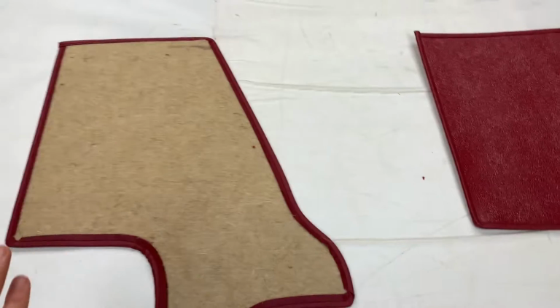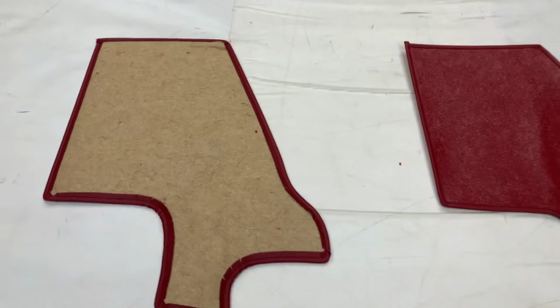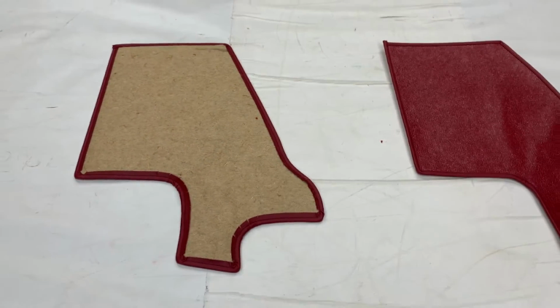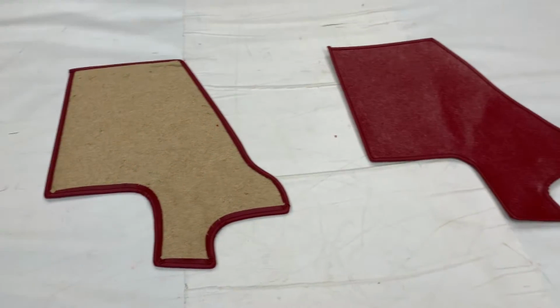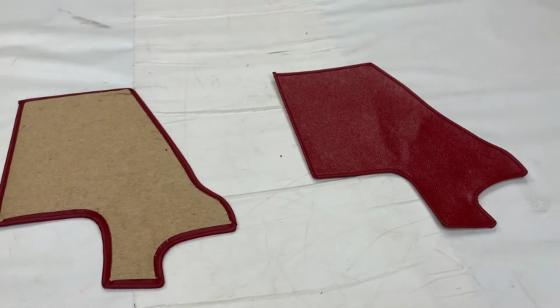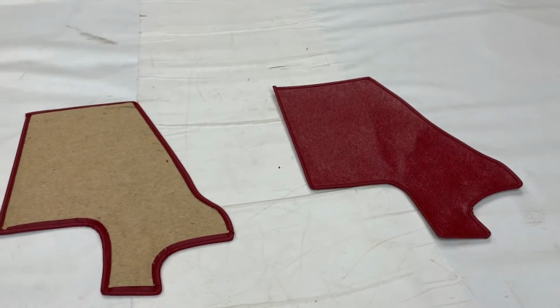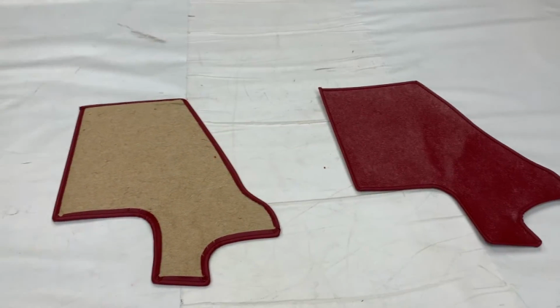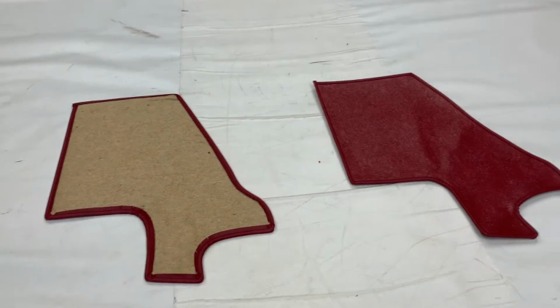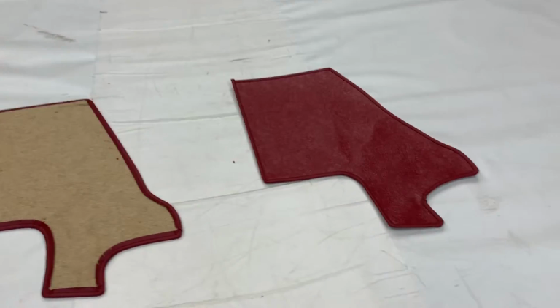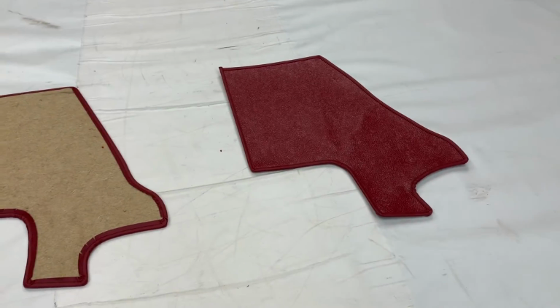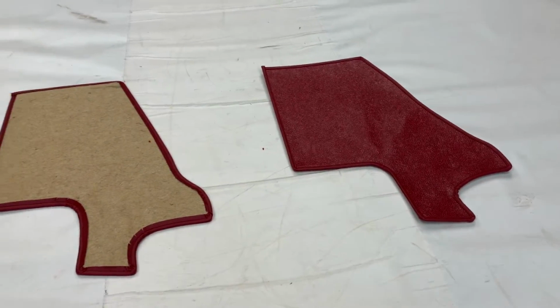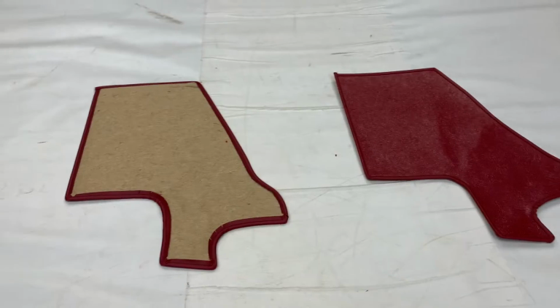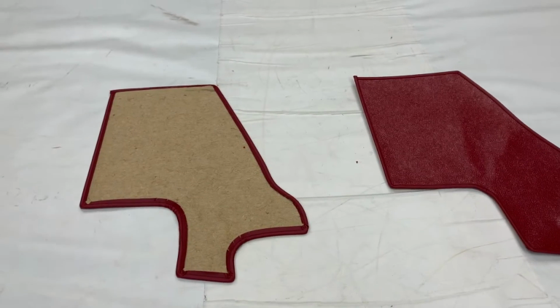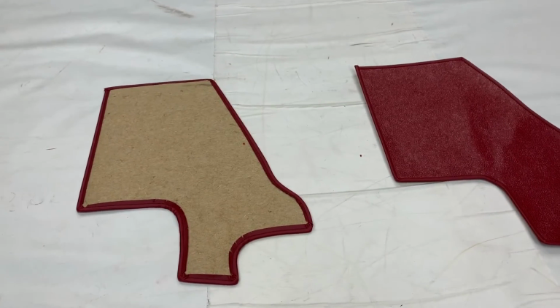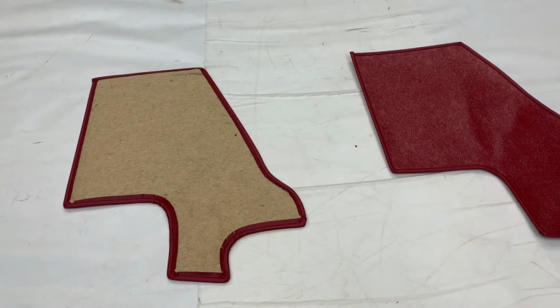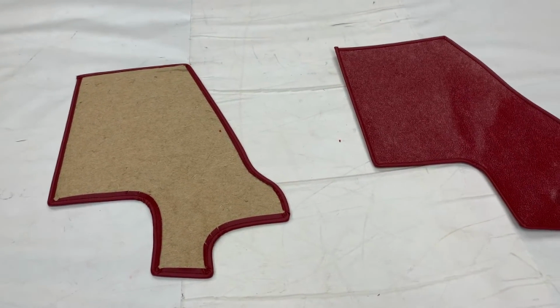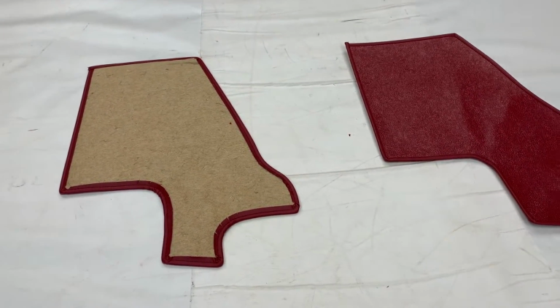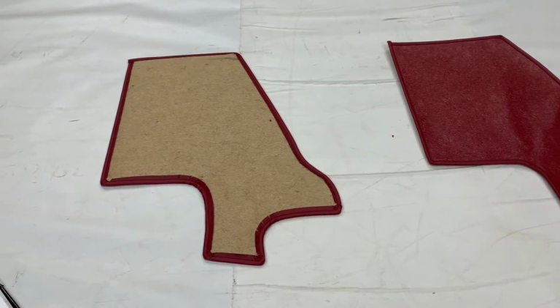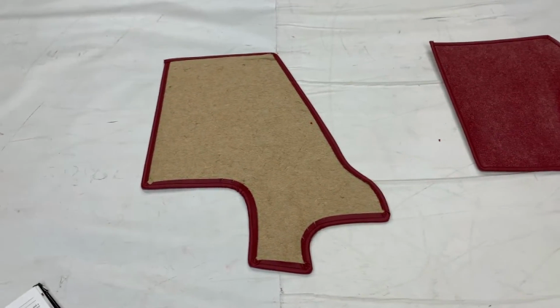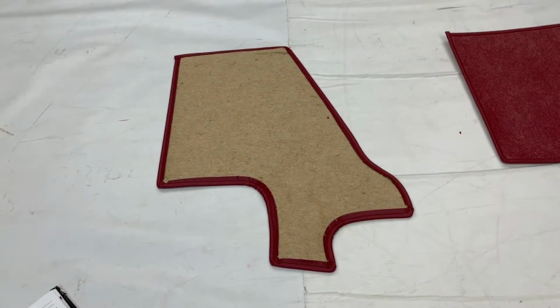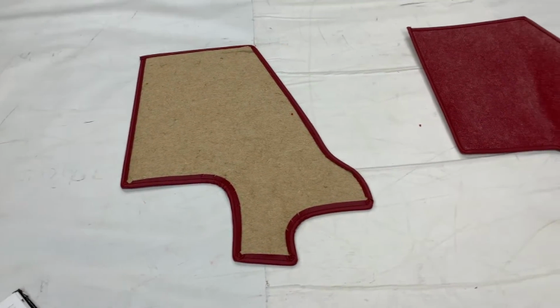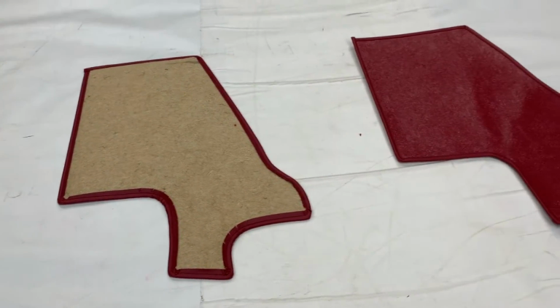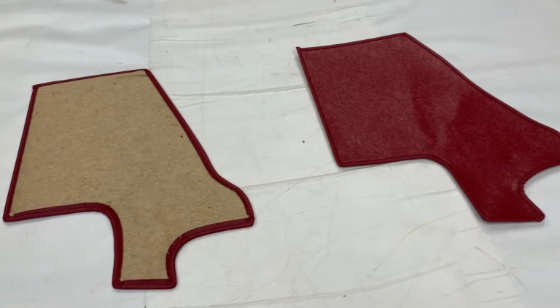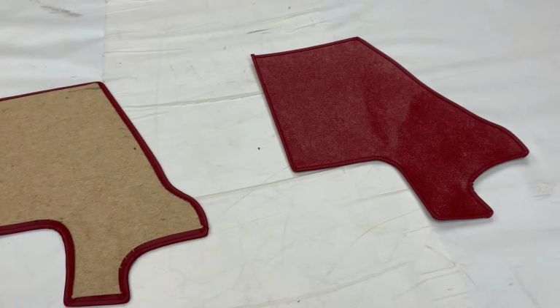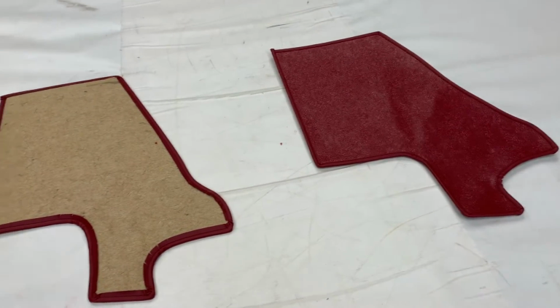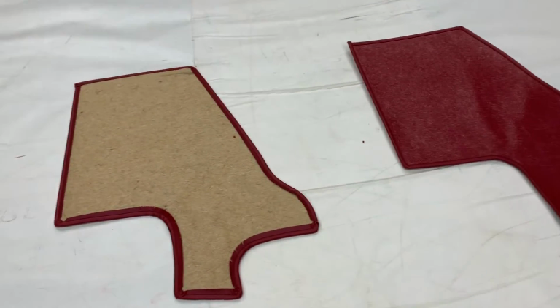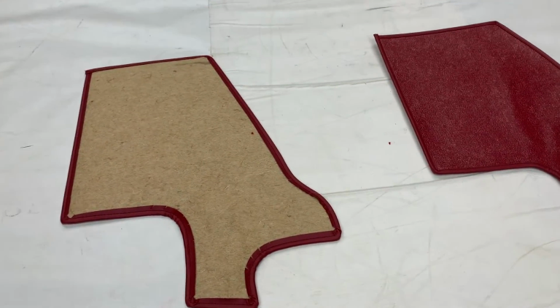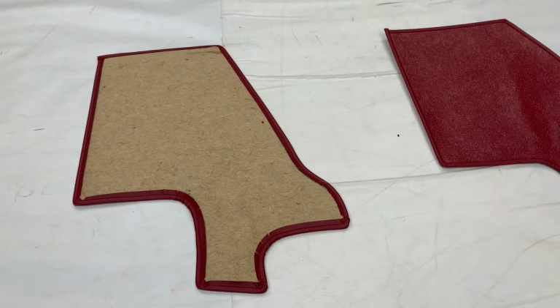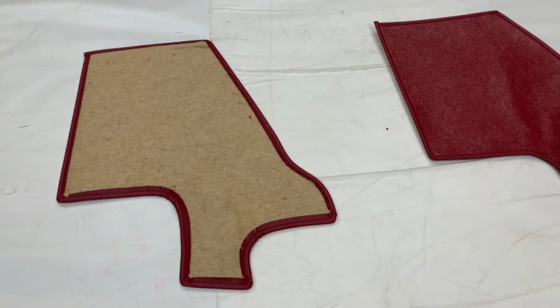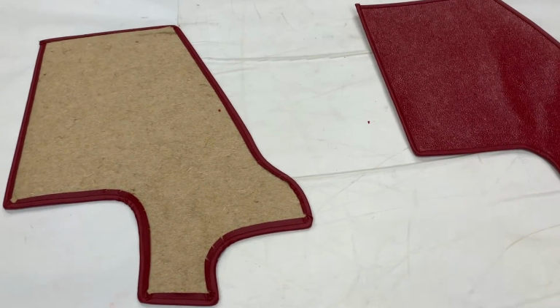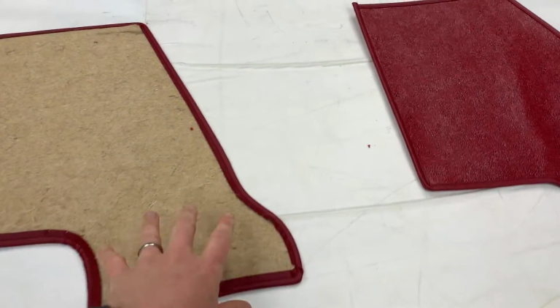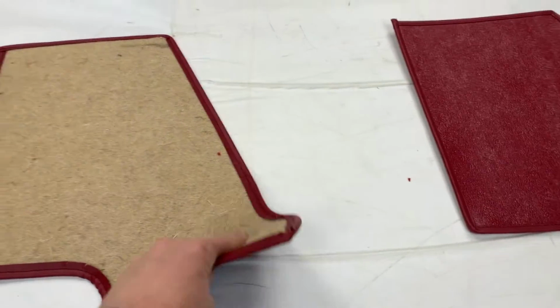It's worth noting at this stage there is actually a subtle difference between the 3.8 litre and the 4.2 litre. These are actually strictly speaking the 3.8. We do have the patterns for the 4.2s. Visually you won't be able to tell the difference, but there is a subtle difference between them — bear that in mind.